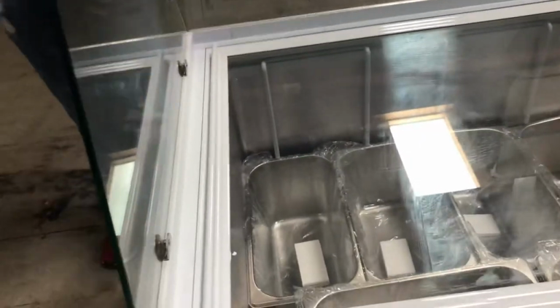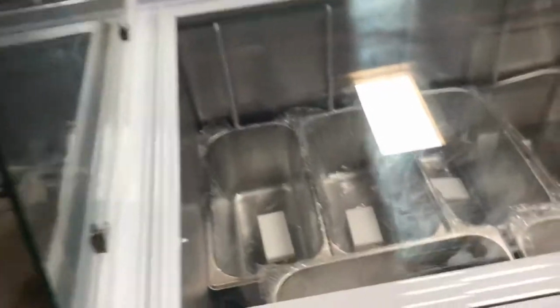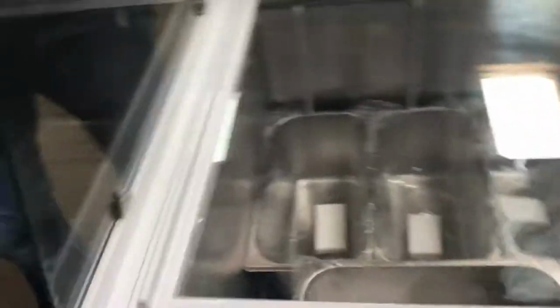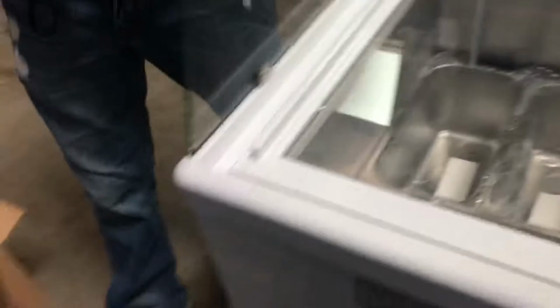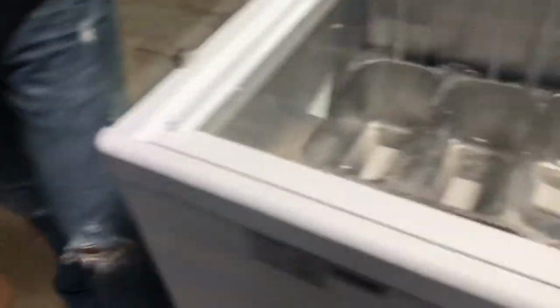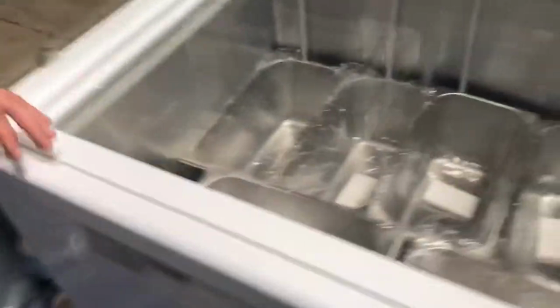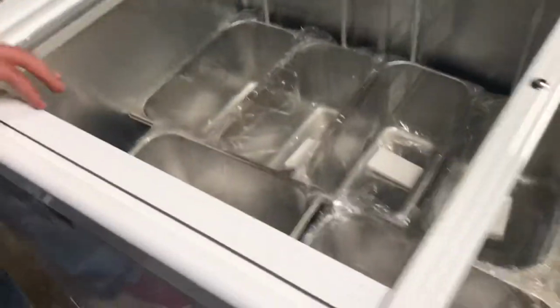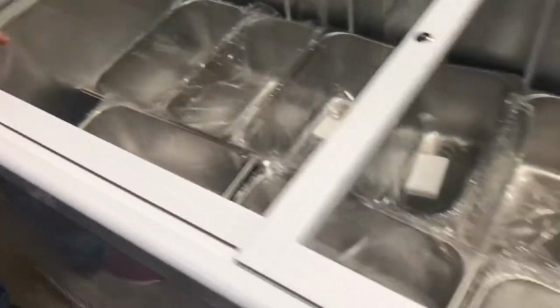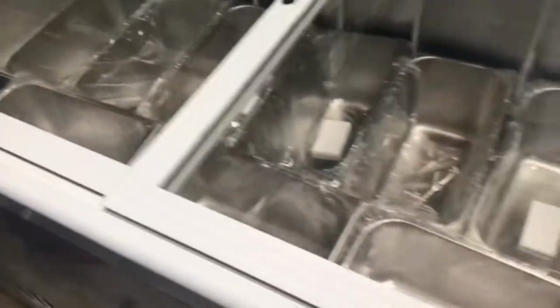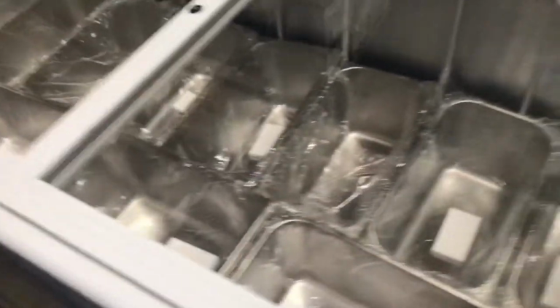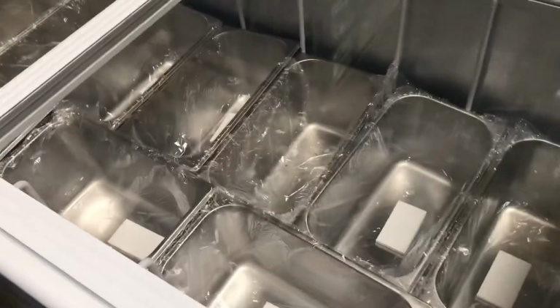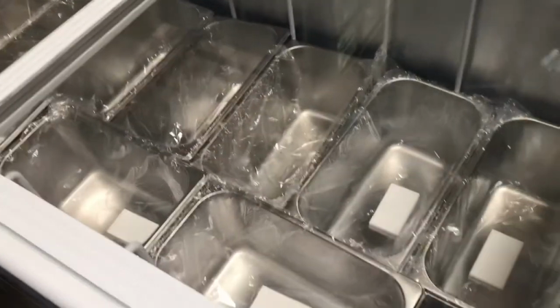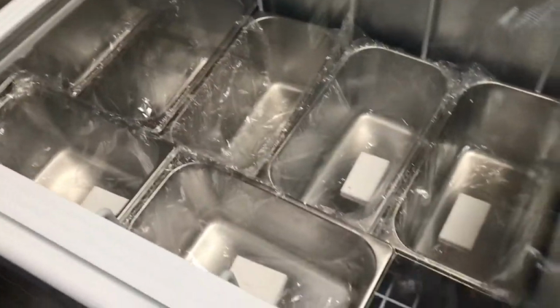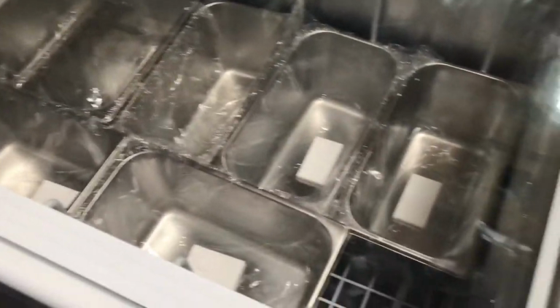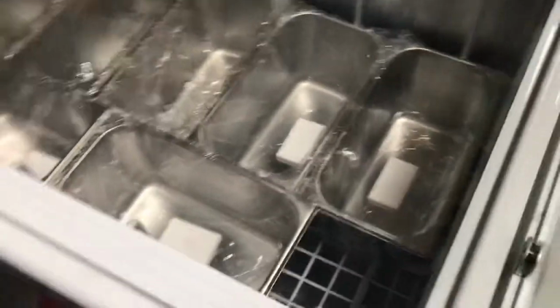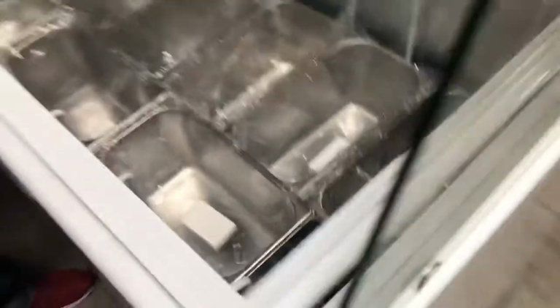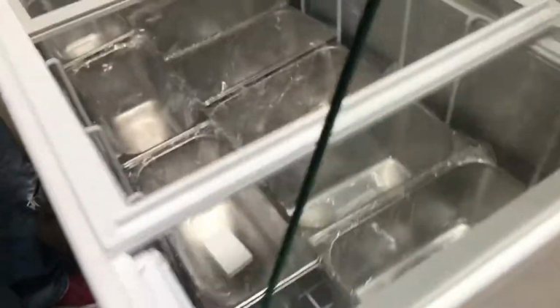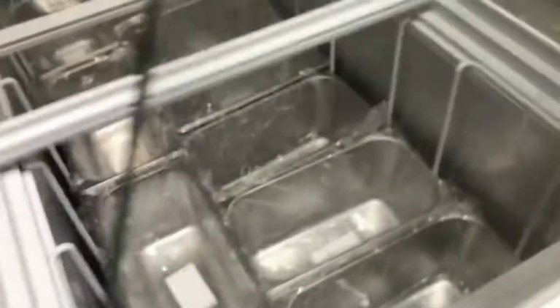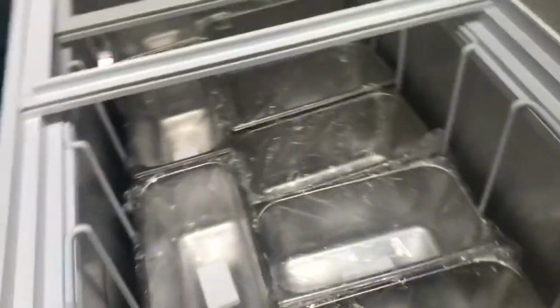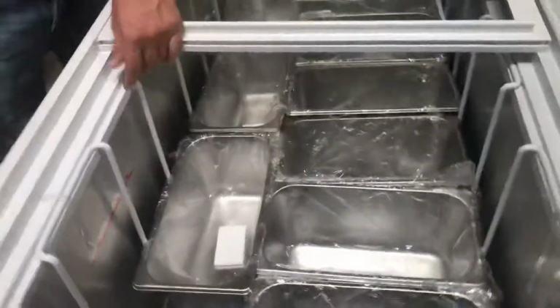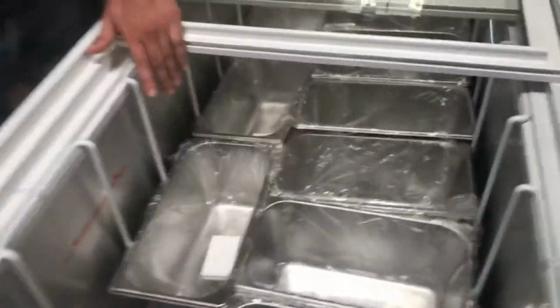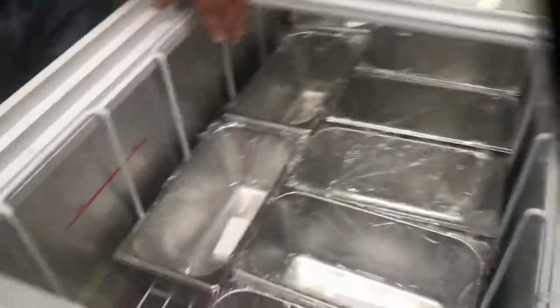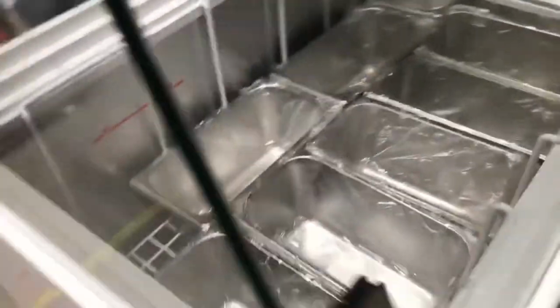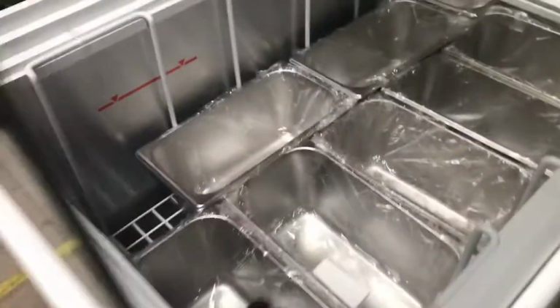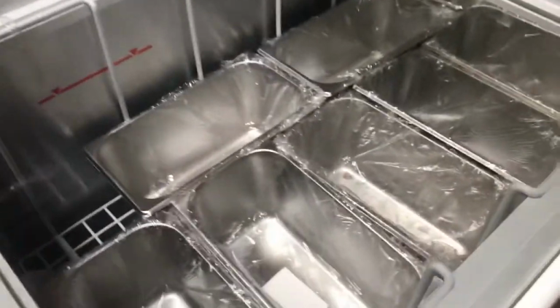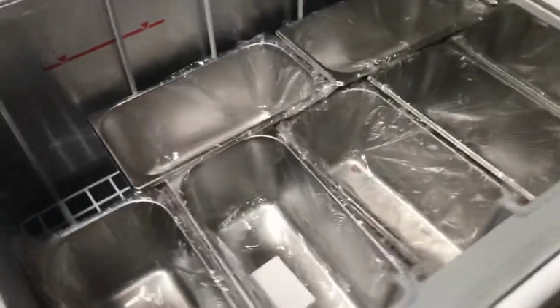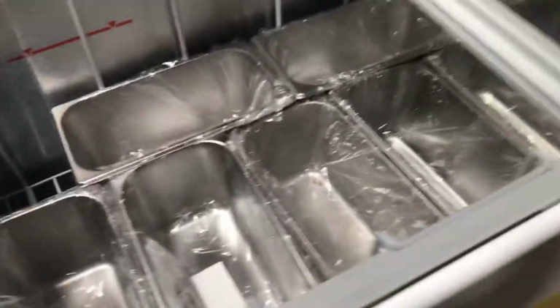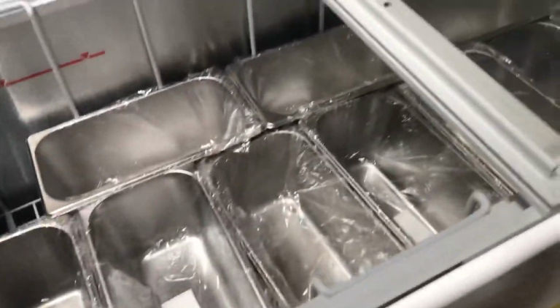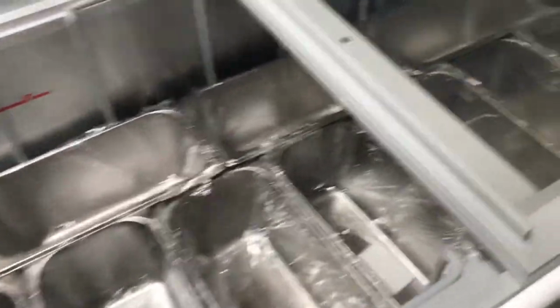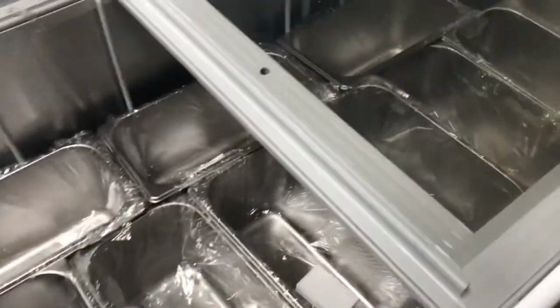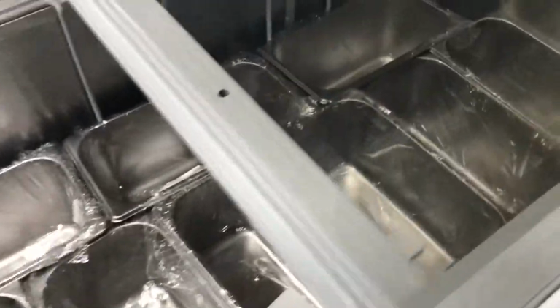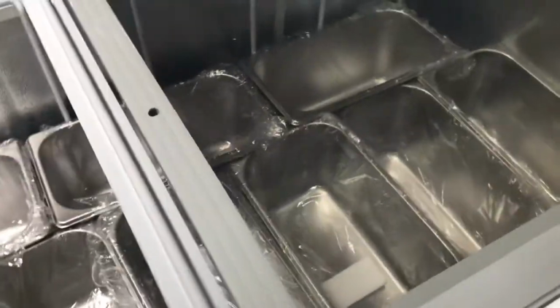Over here on the inside, you'll locate your trays. There's going to be a total of 10 trays for your gelato or ice cream — whatever you want to use them for, you're going to be provided with 10 of those trays.